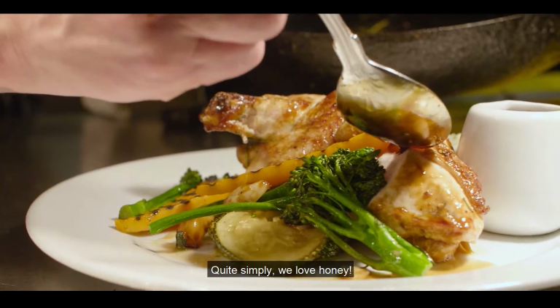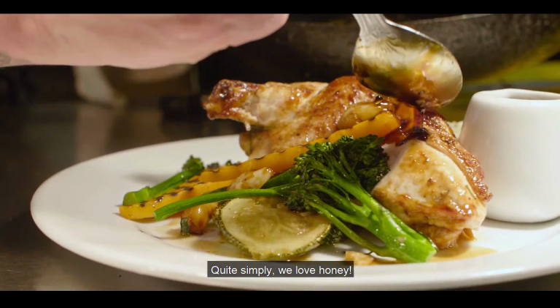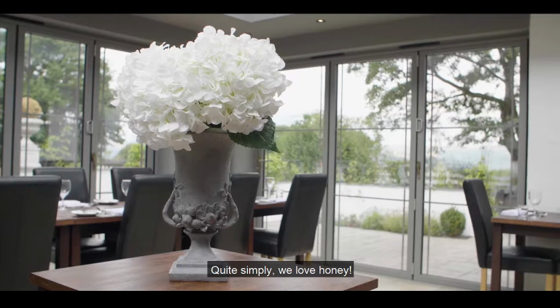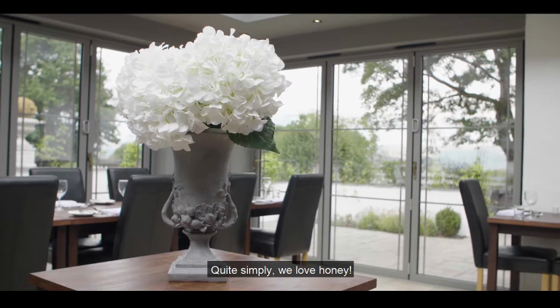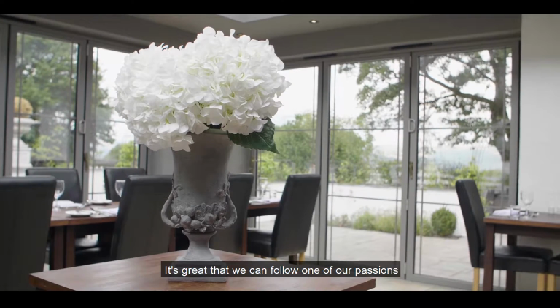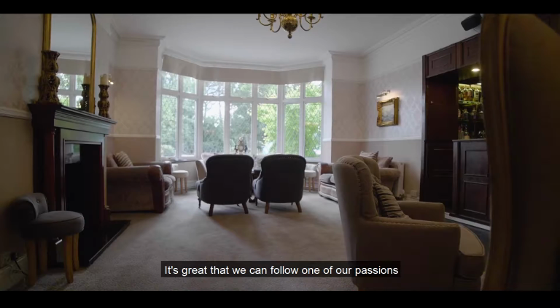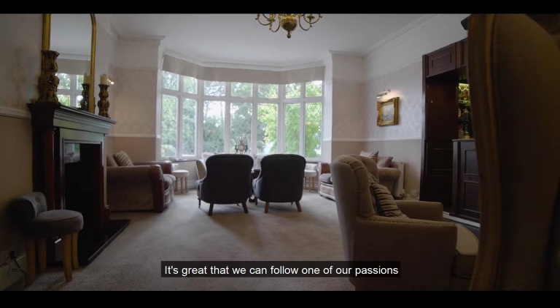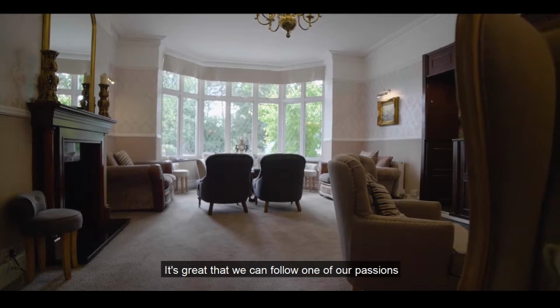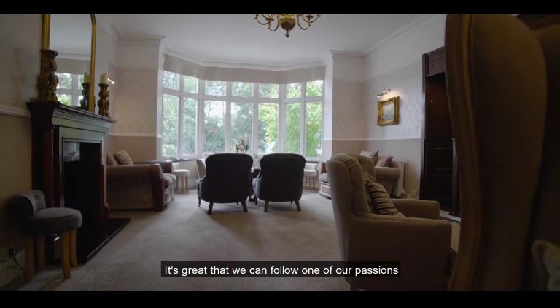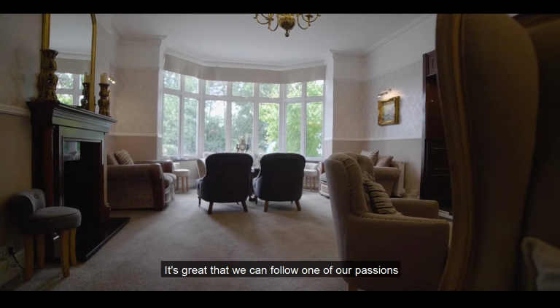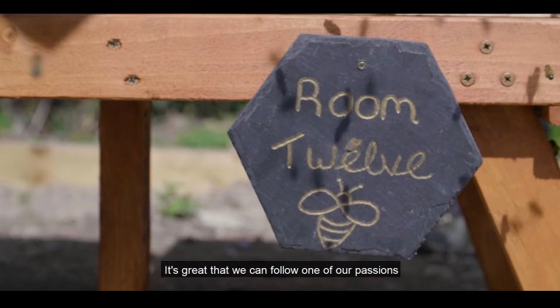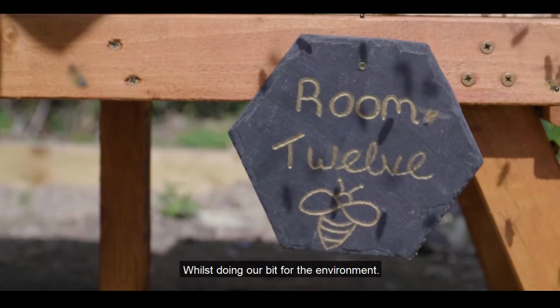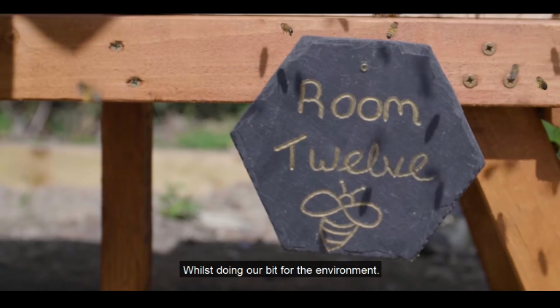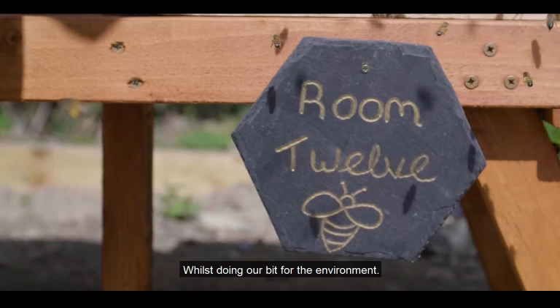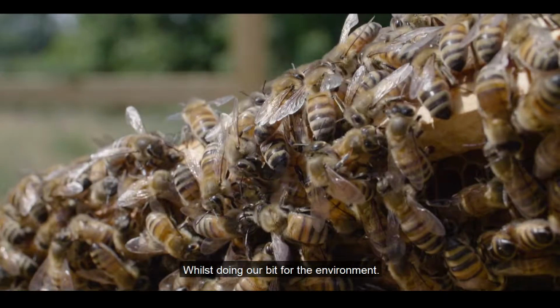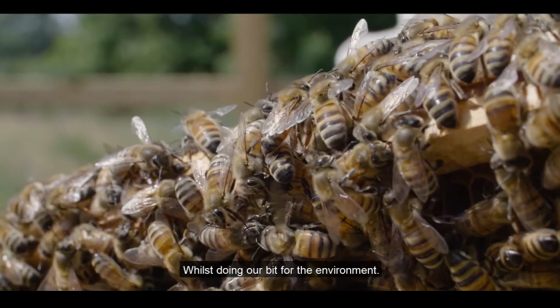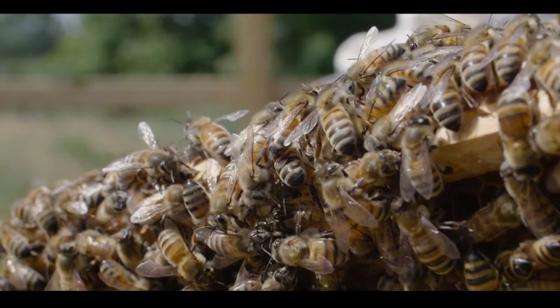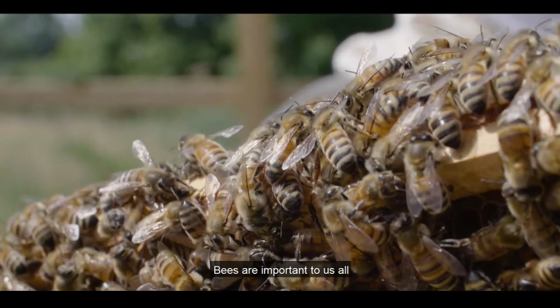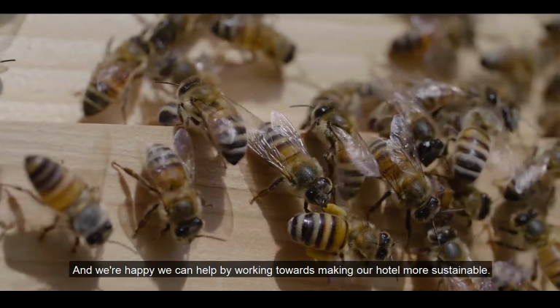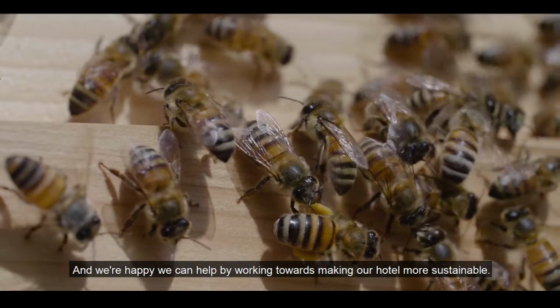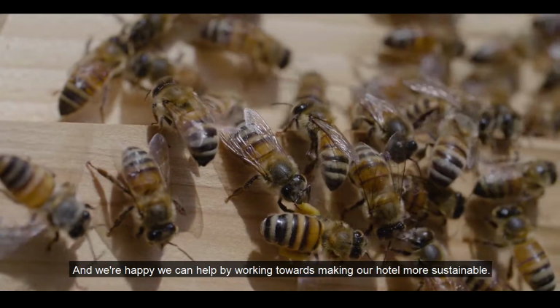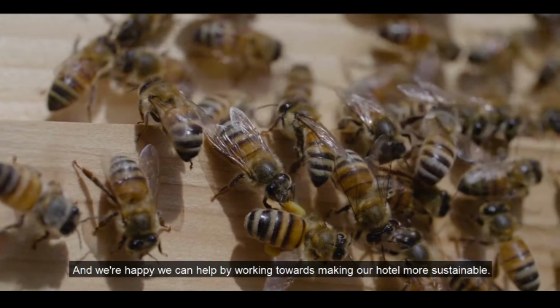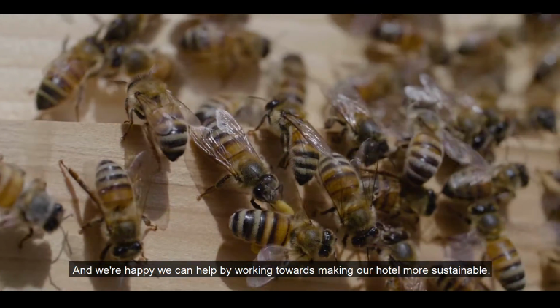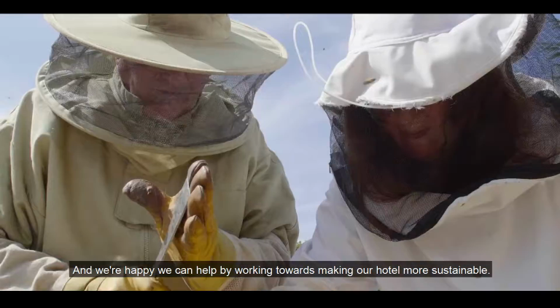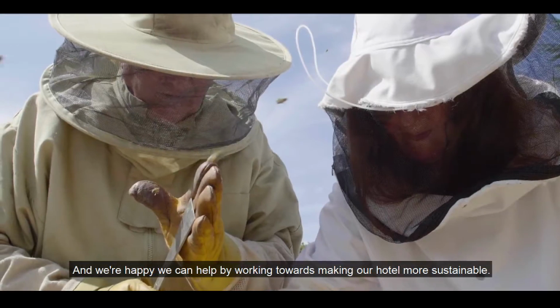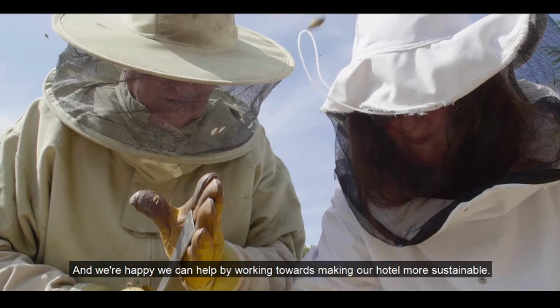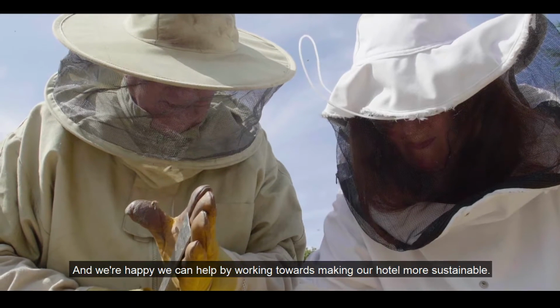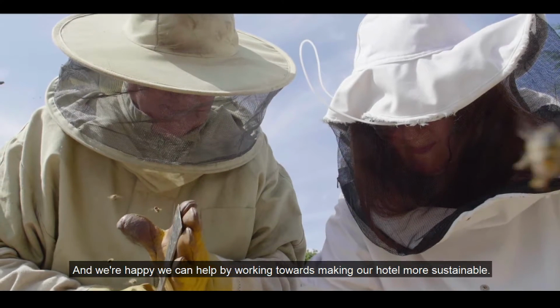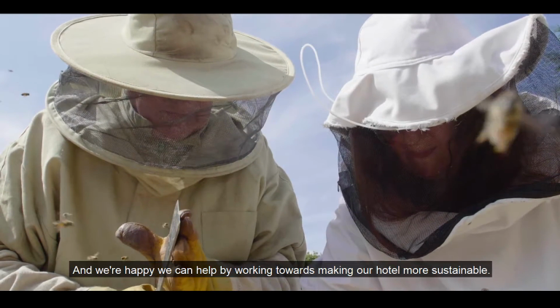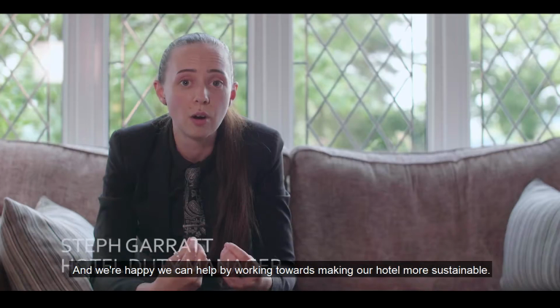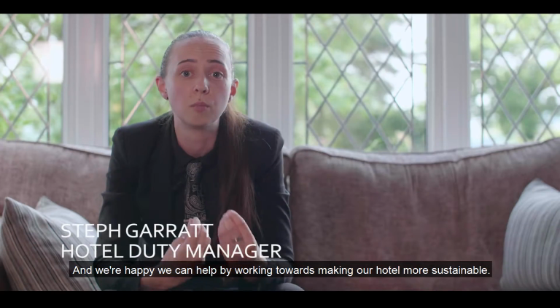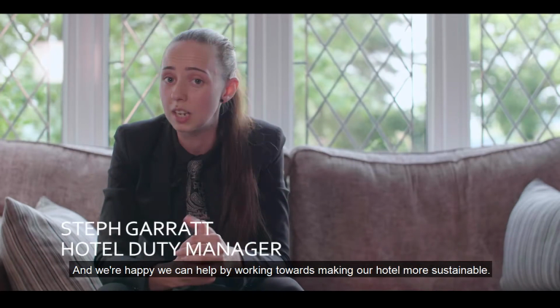Quite simply, we love honey. It's great that we can follow one of our passions whilst doing our bit for the environment. Bees are important to us all and we're happy we can help by working towards making our hotel more sustainable.